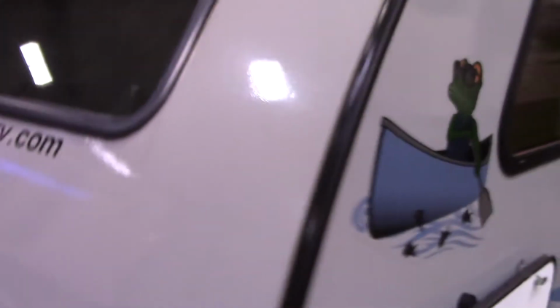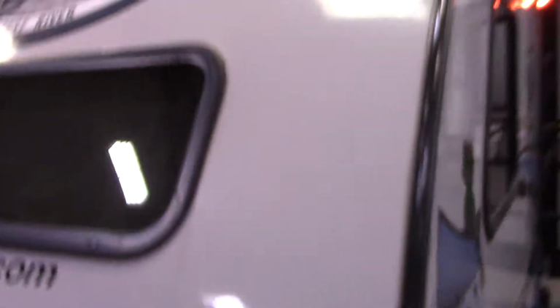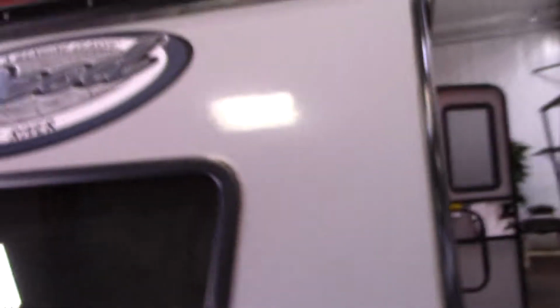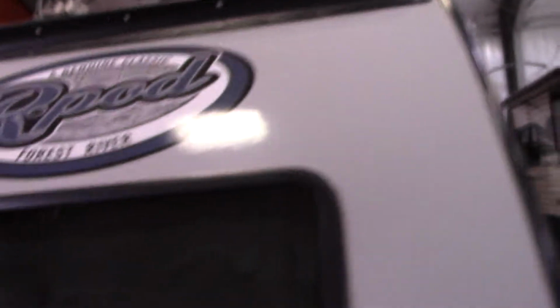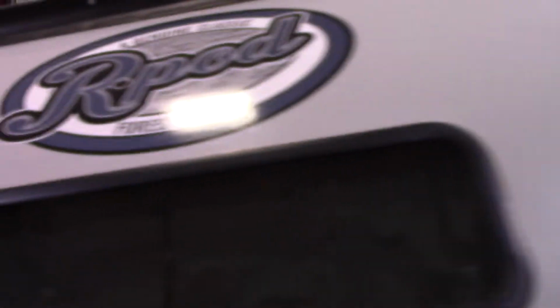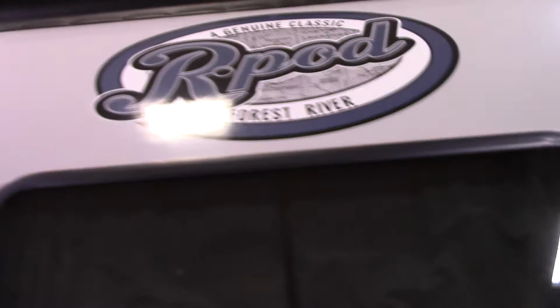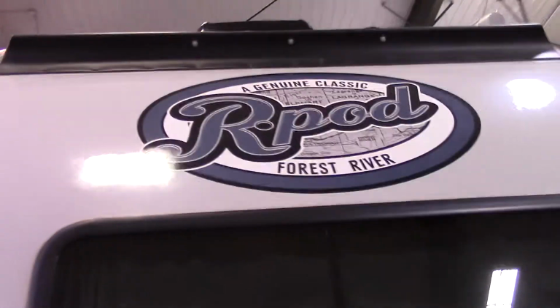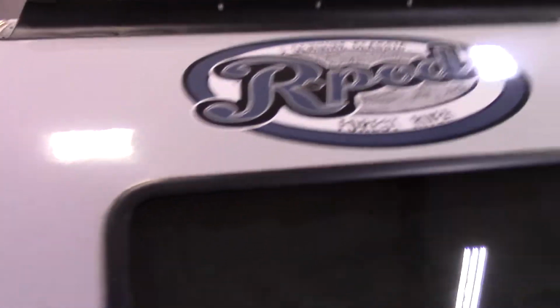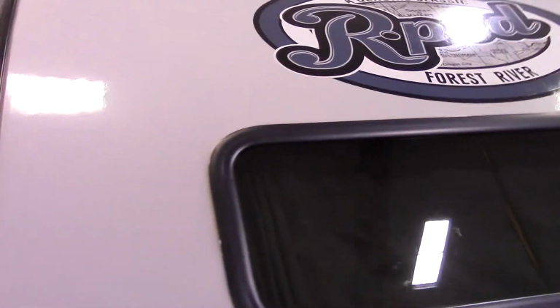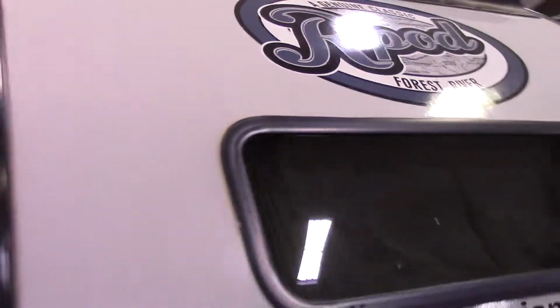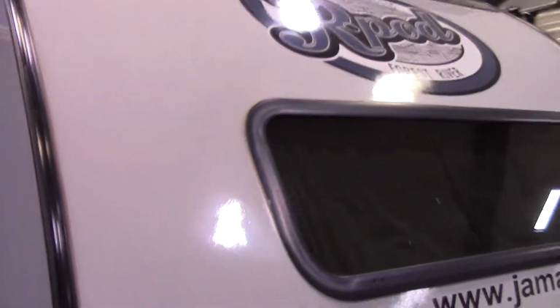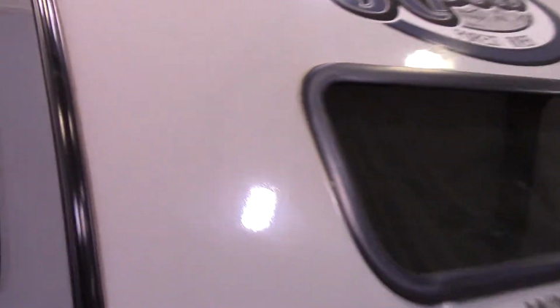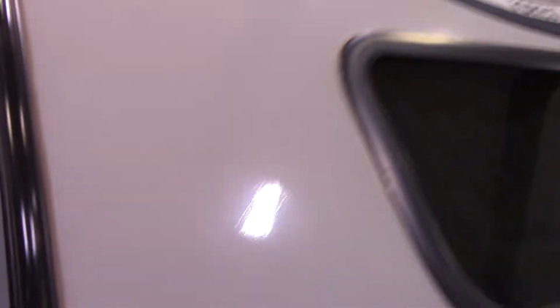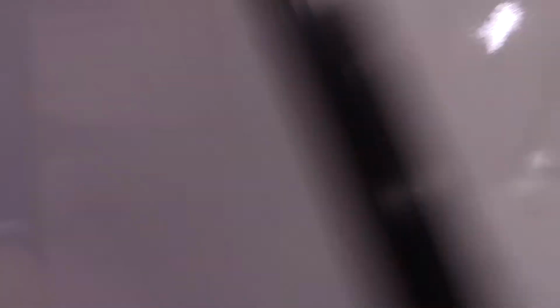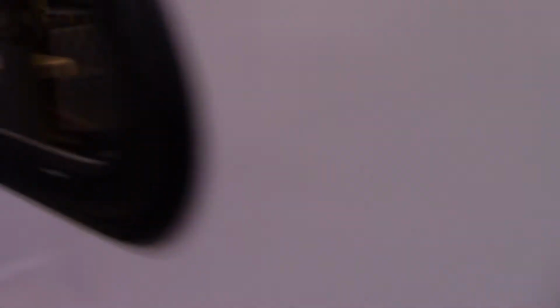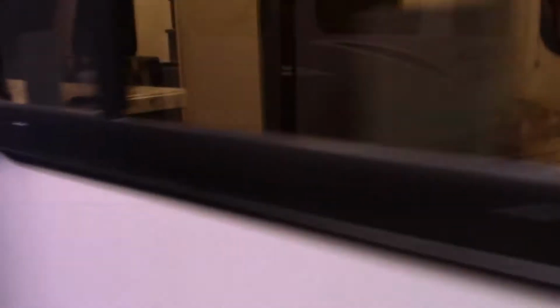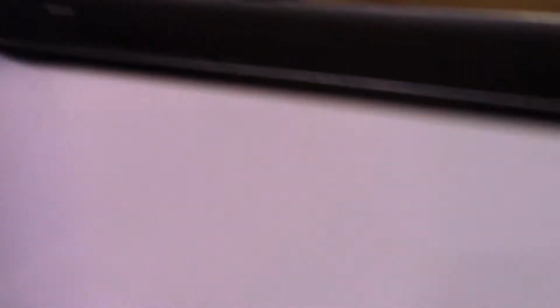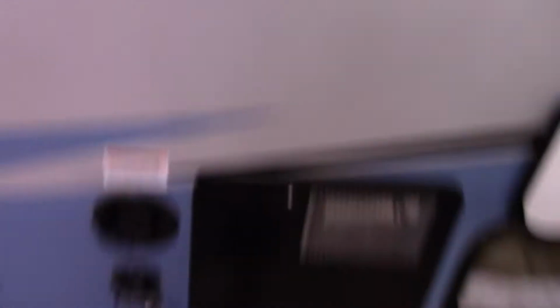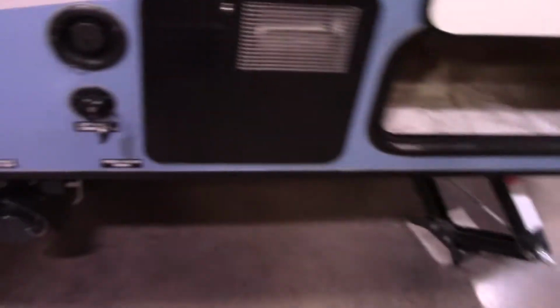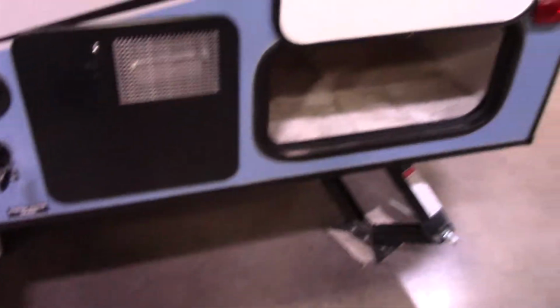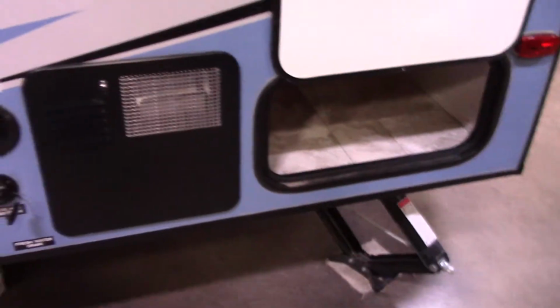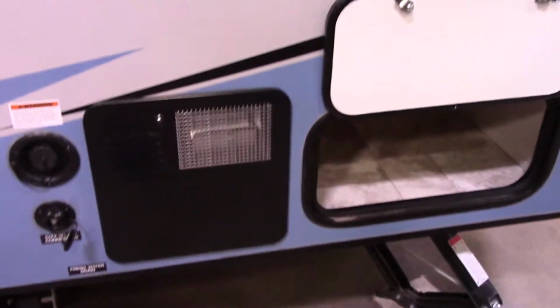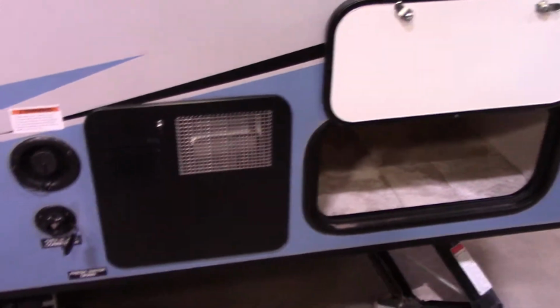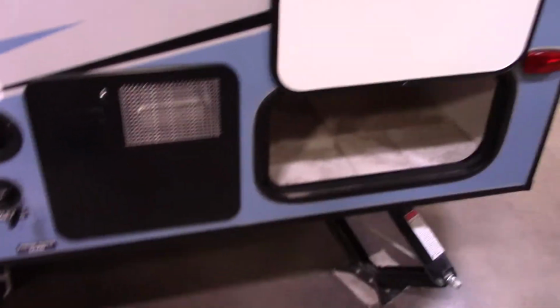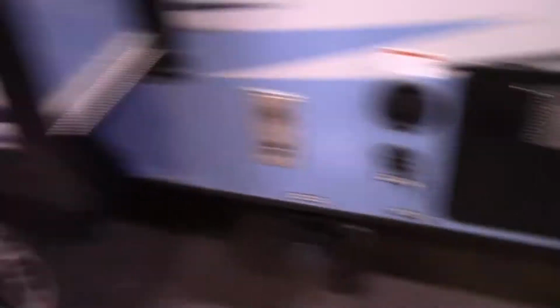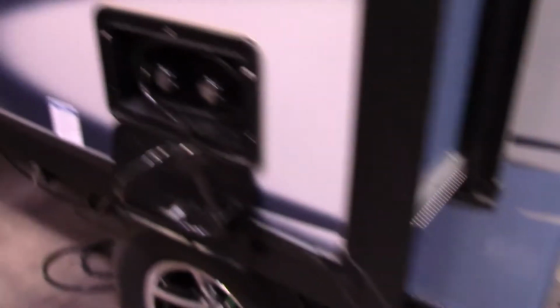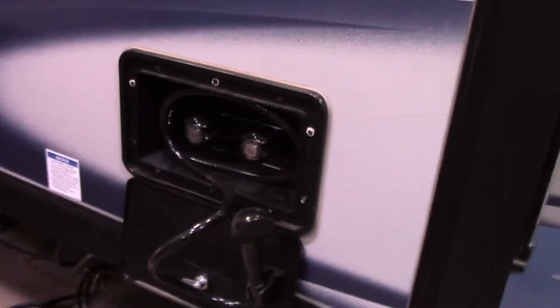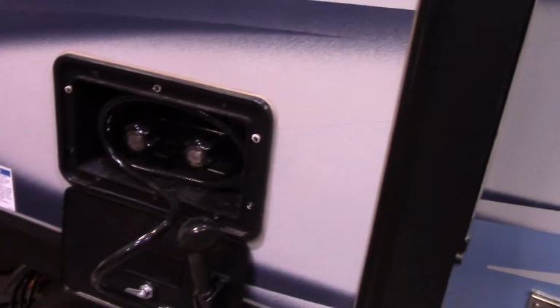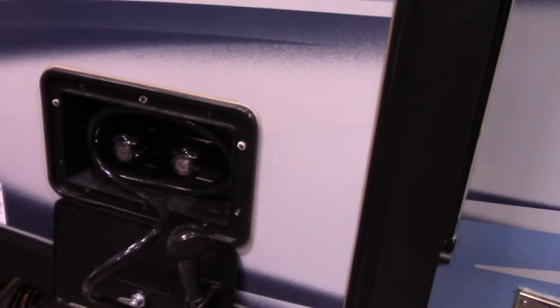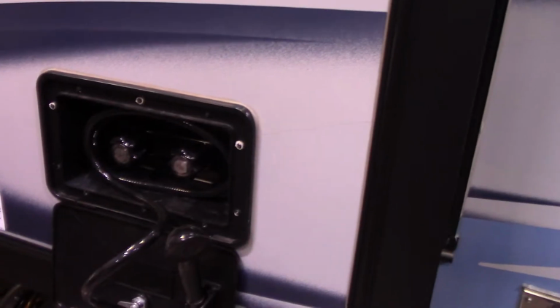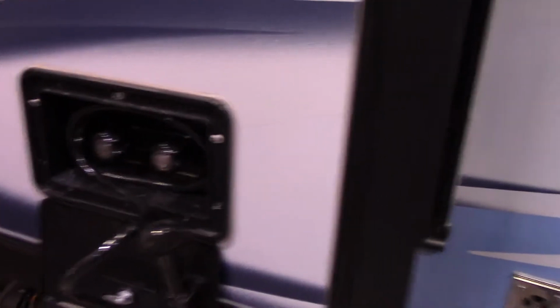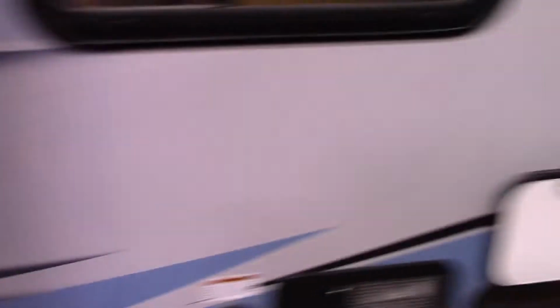We sell a bunch of these little campers. Over here on this side, here's your connections. Gas and electric water heater. It's got a little outdoor hot and cold shower.